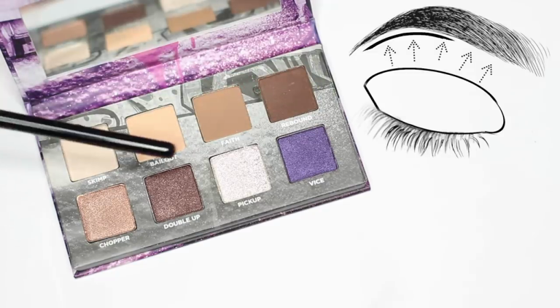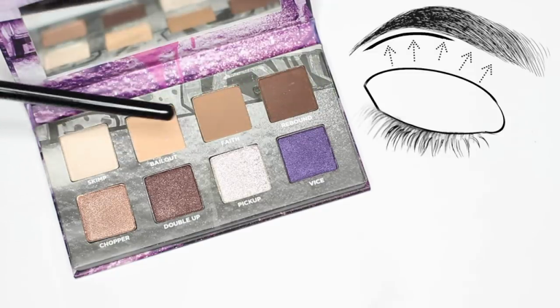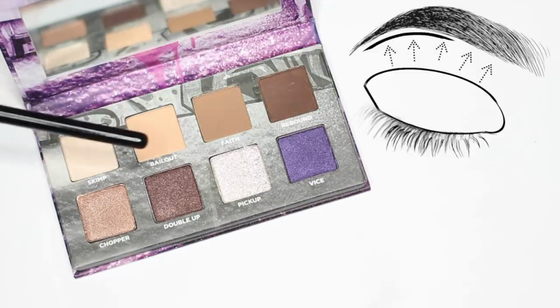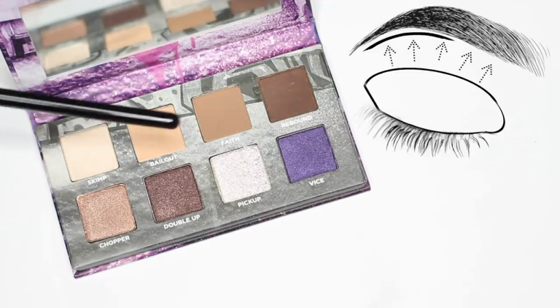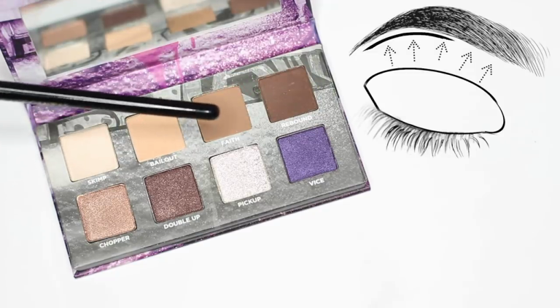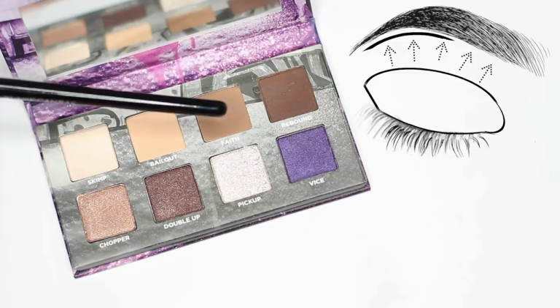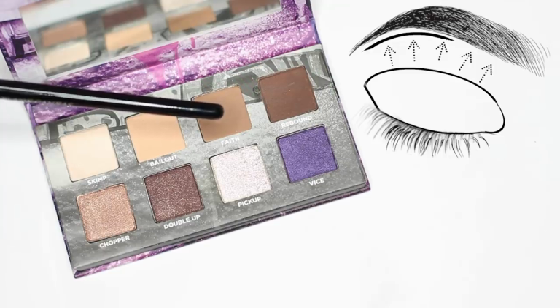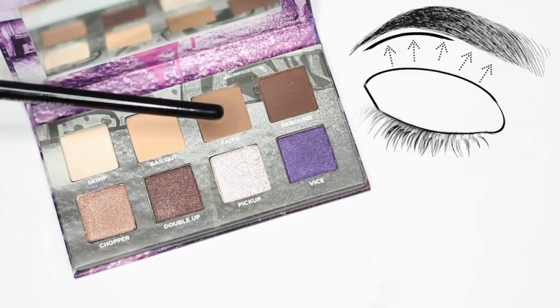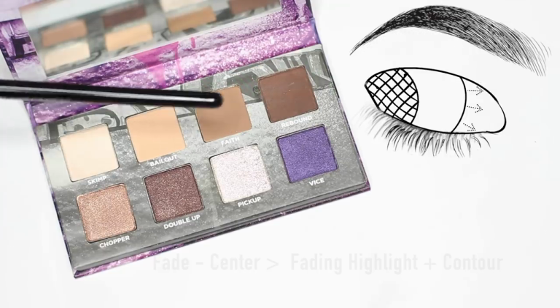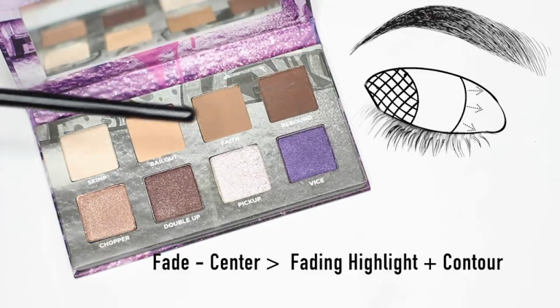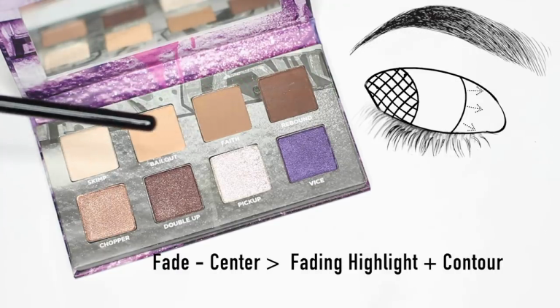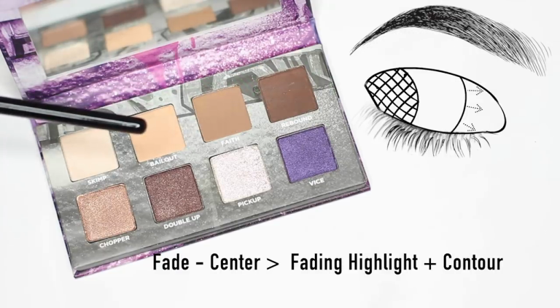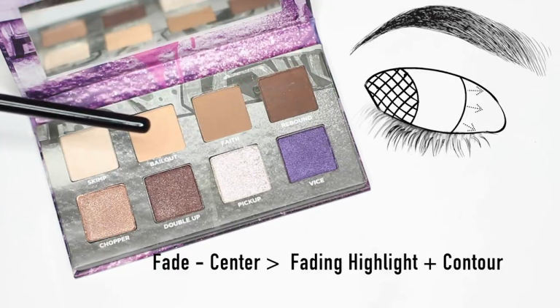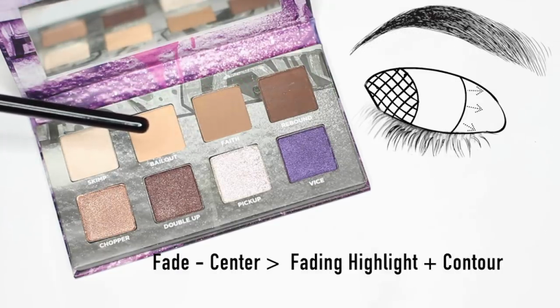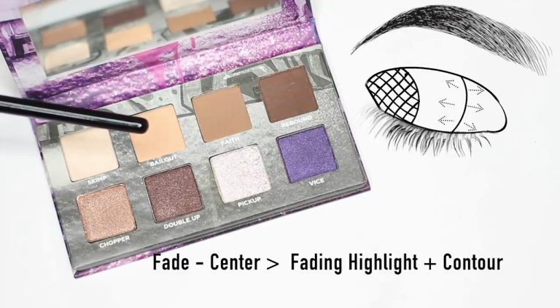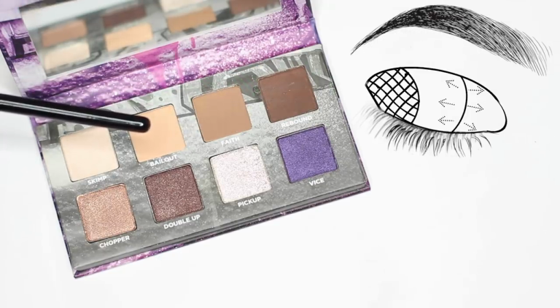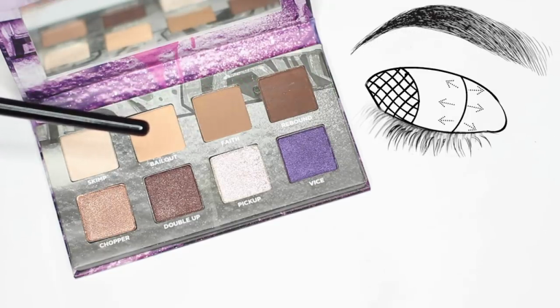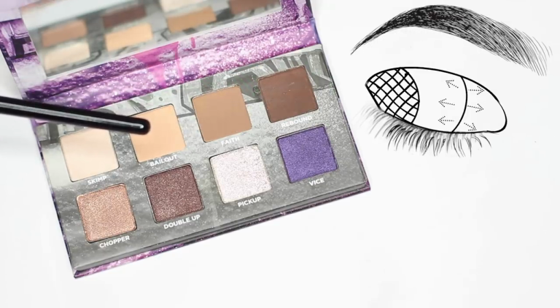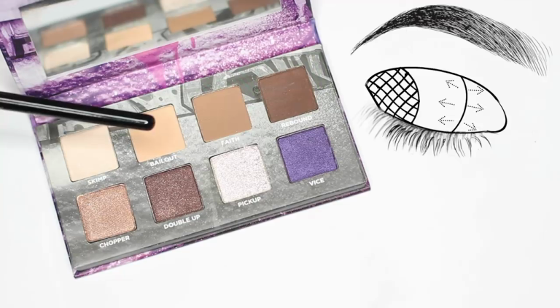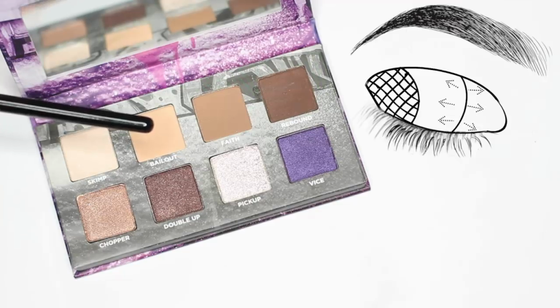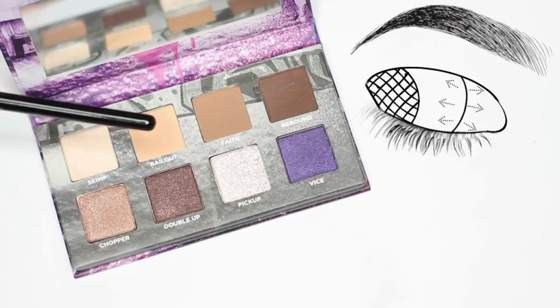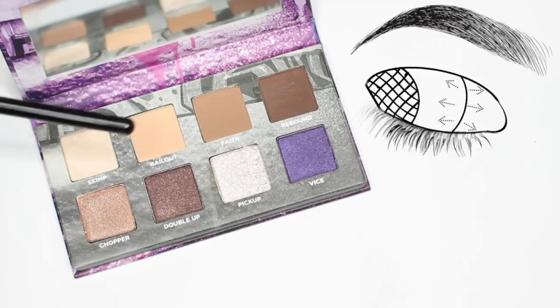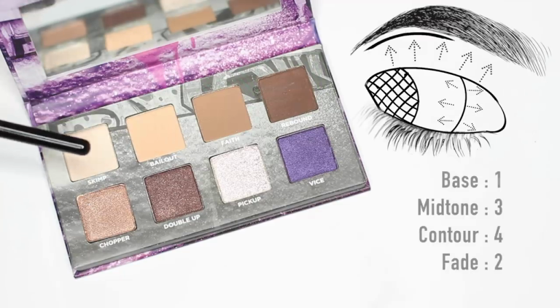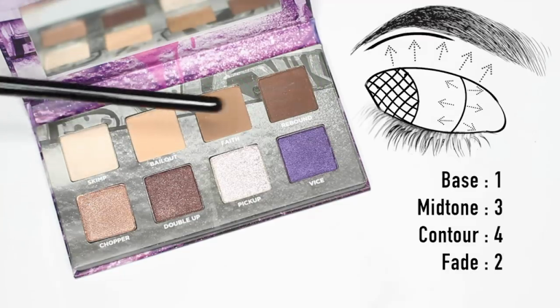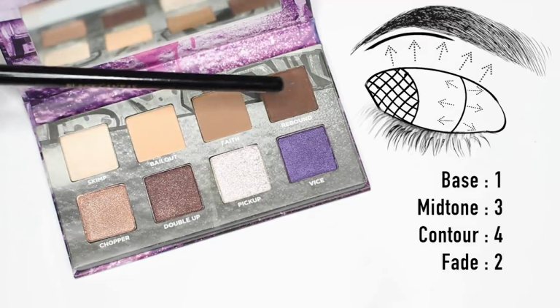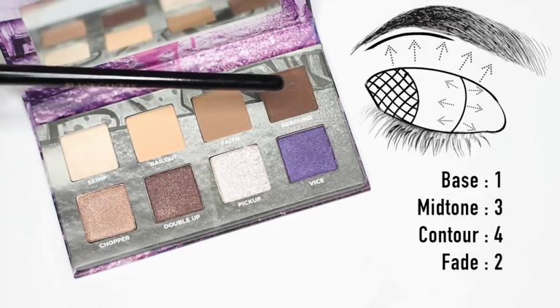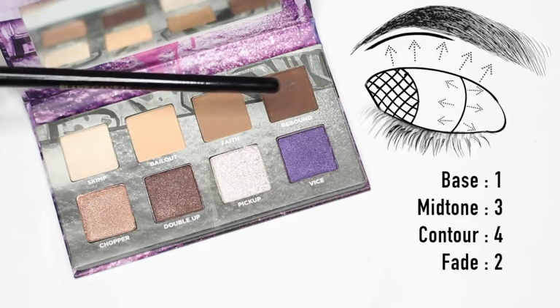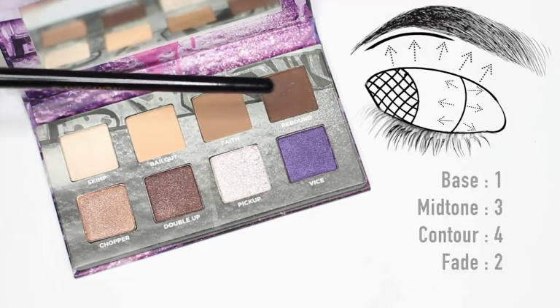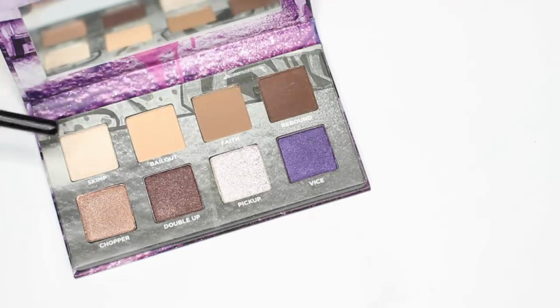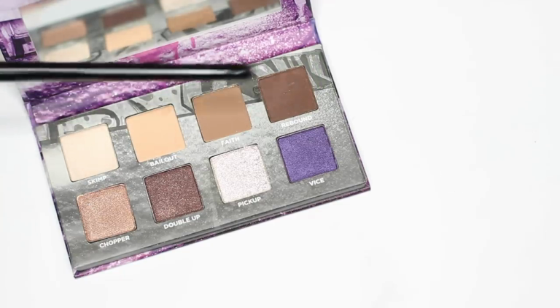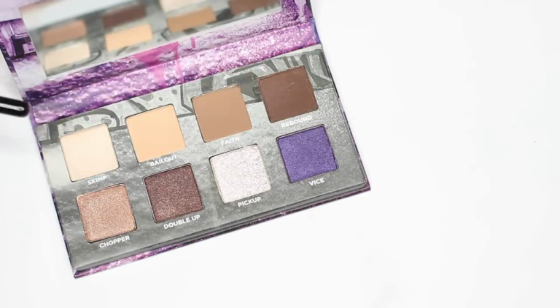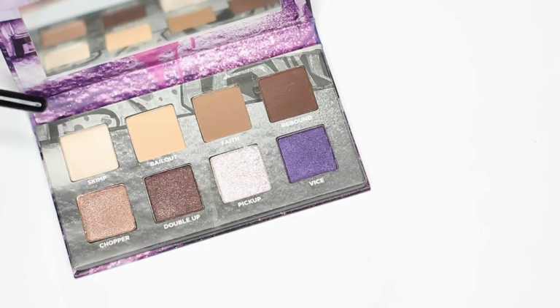Use shade number two to add a little bit of fade to everything you've already applied. You can apply this on the very edge of your transition shade in the crease, and you can also use it in the center of the lid. This allows our light and our dark to blur together. That's how you create a basic look using the top line, but let's start adding in some of the other shades.